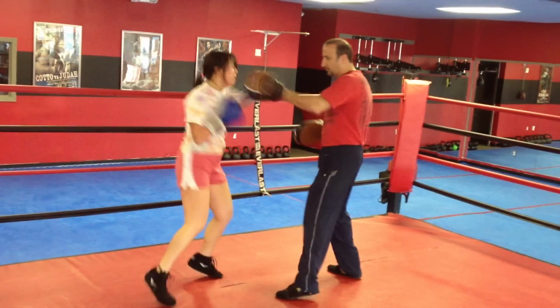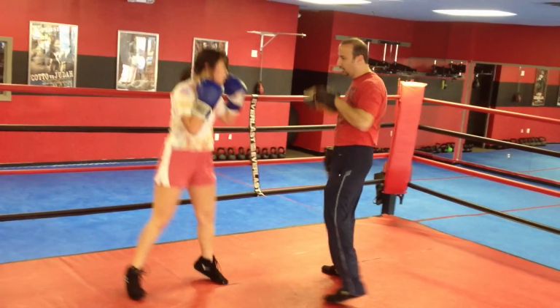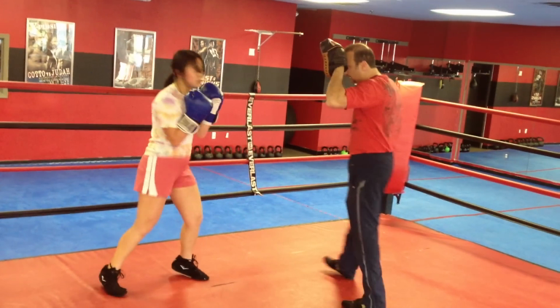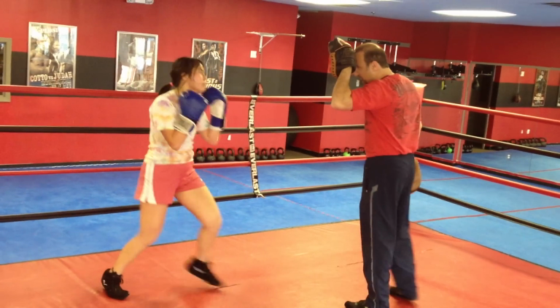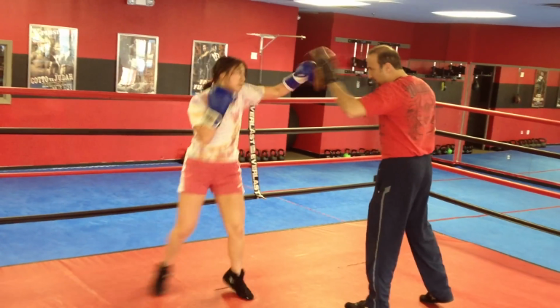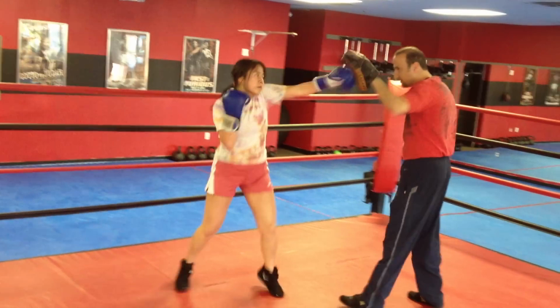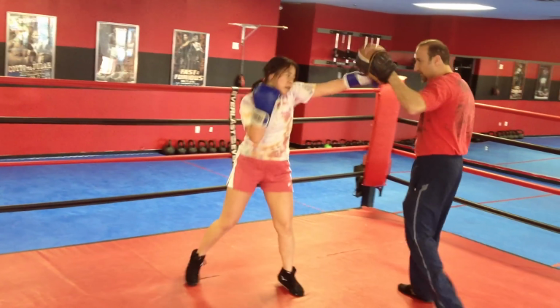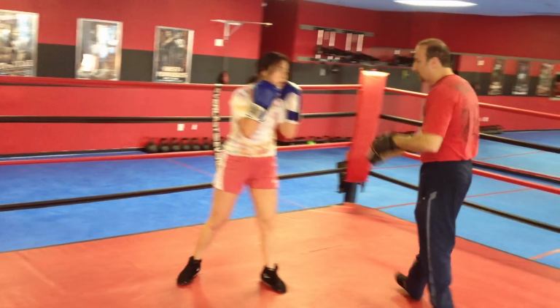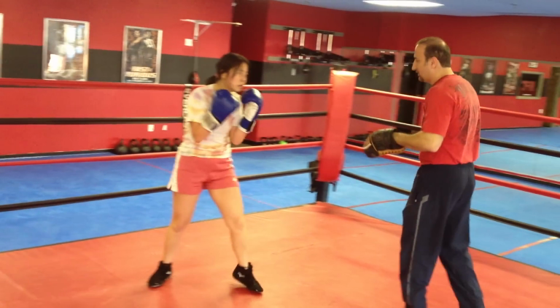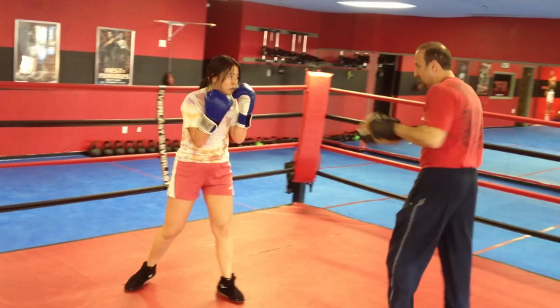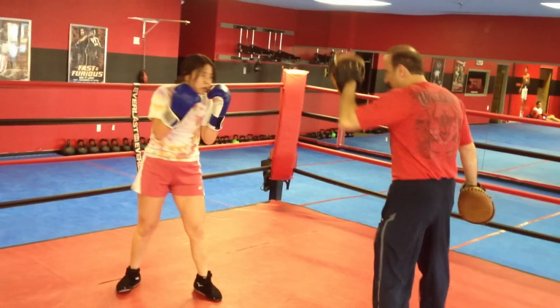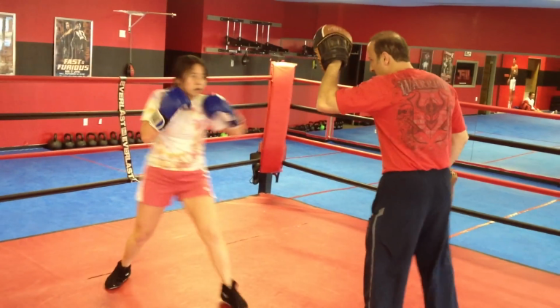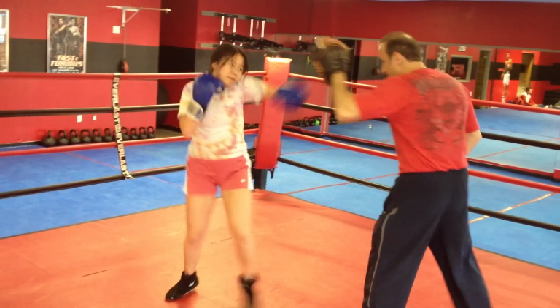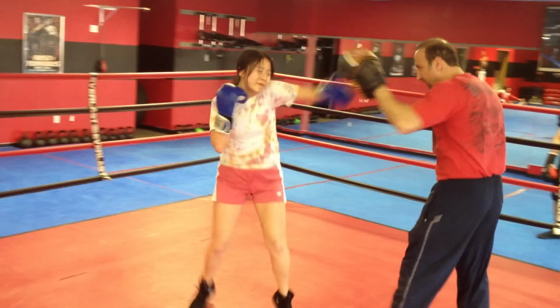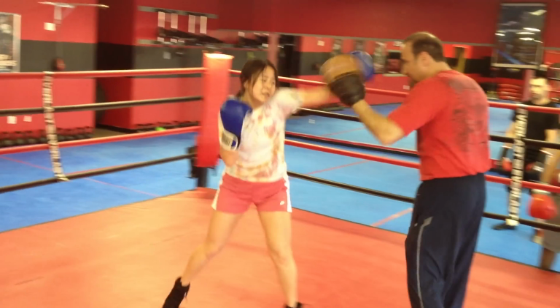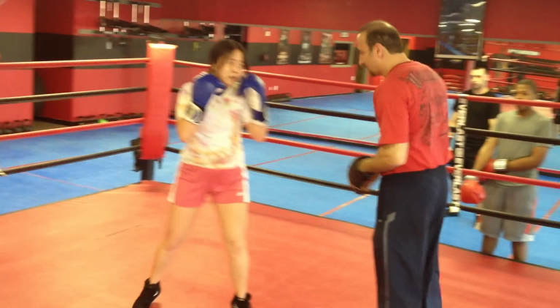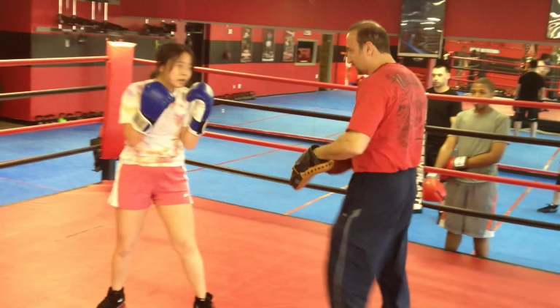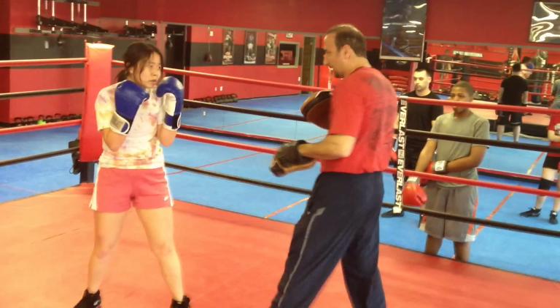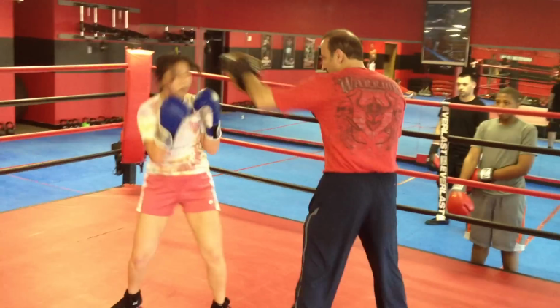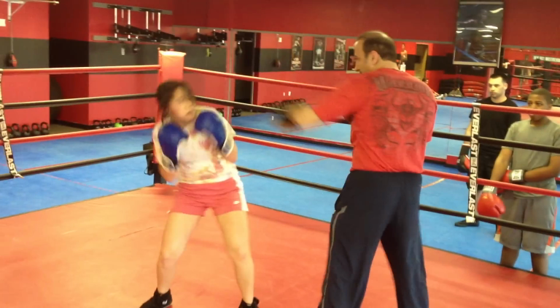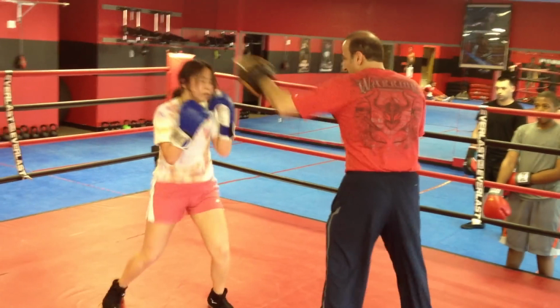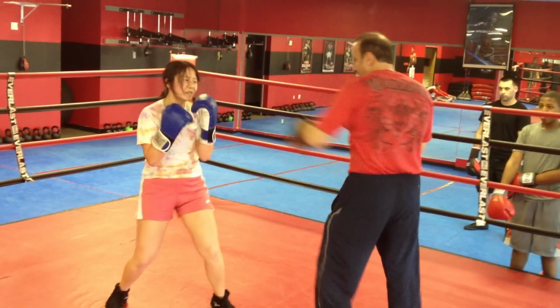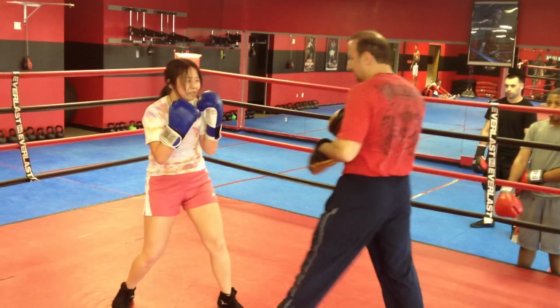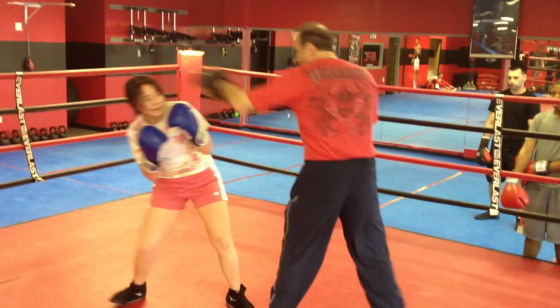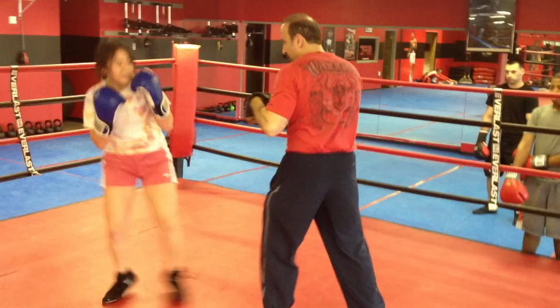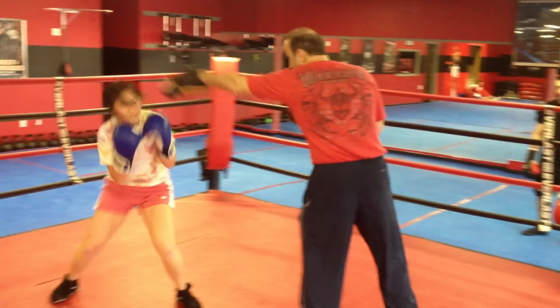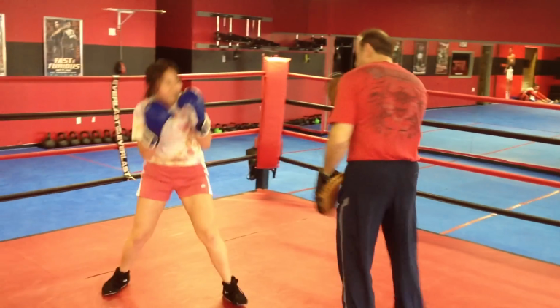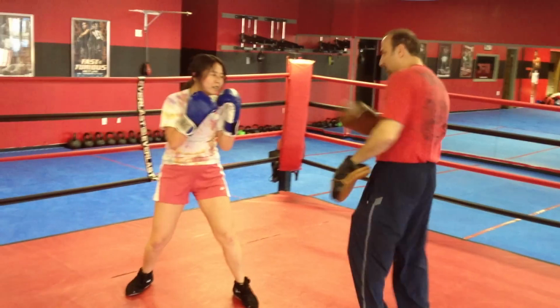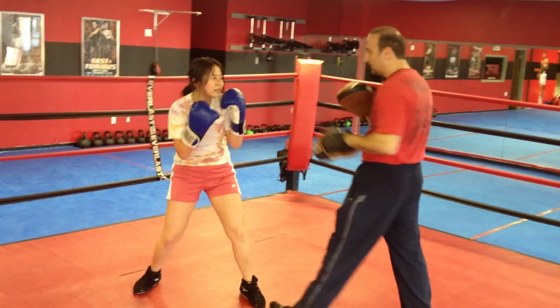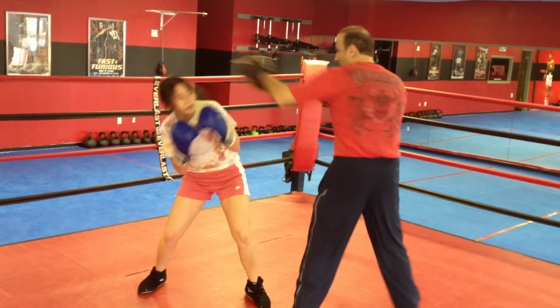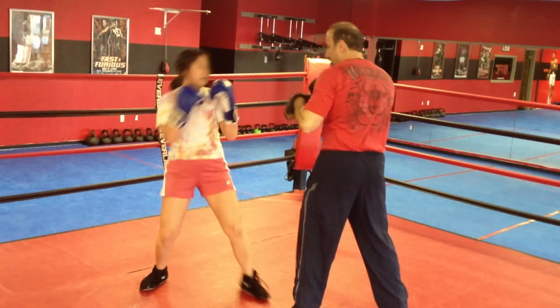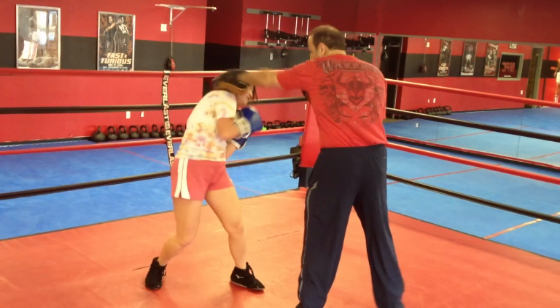Jab, jab, jab. Jab, jab, jab. Side to side. One. Two. Two sides. One. Two.